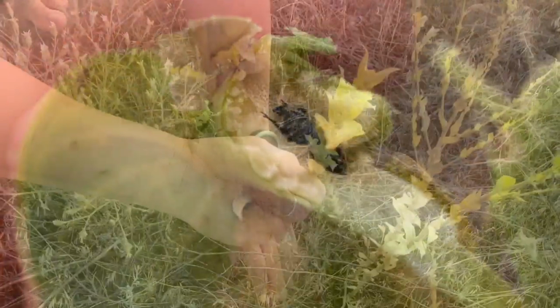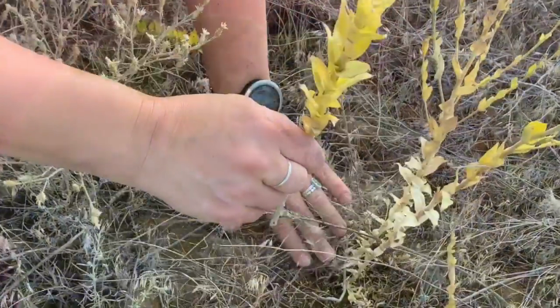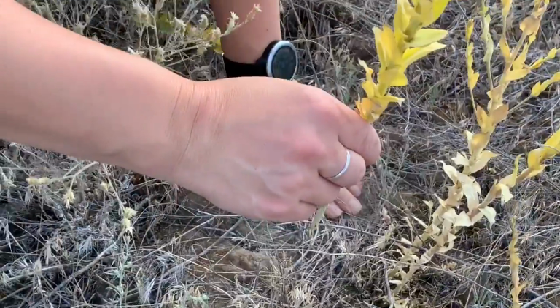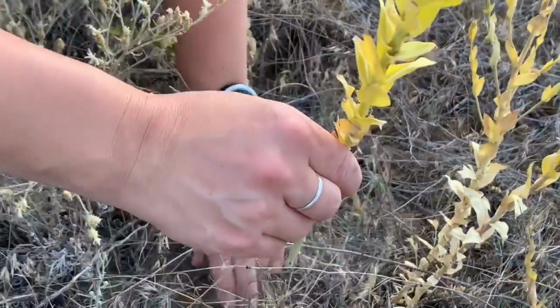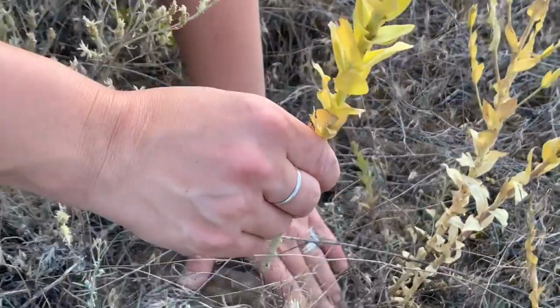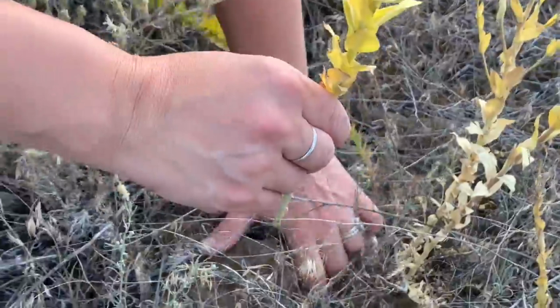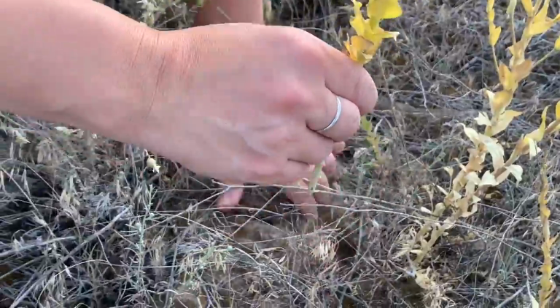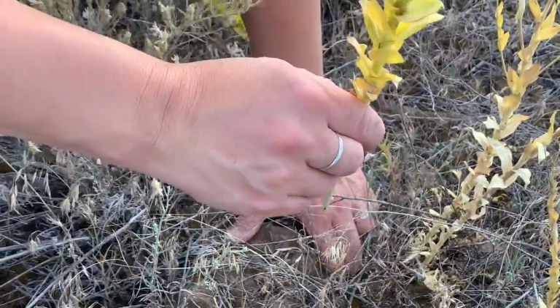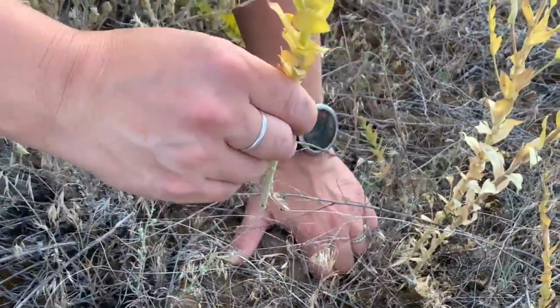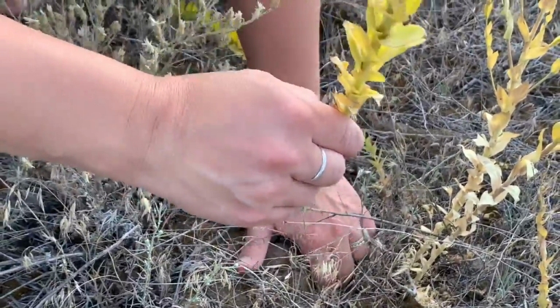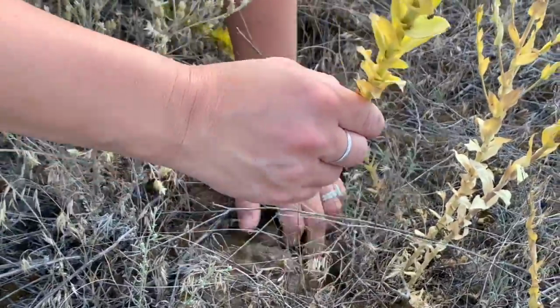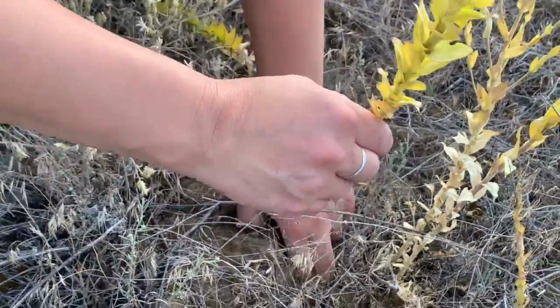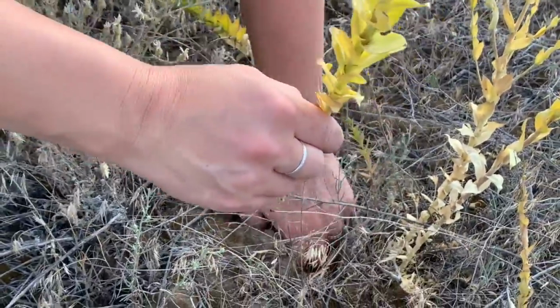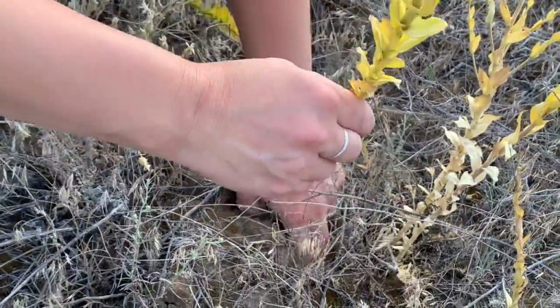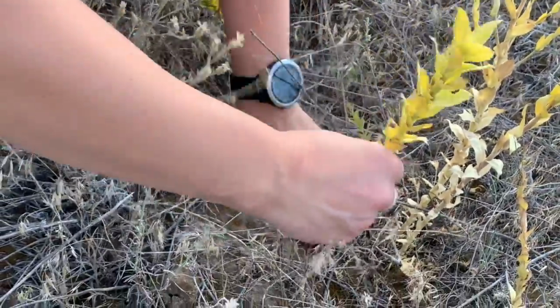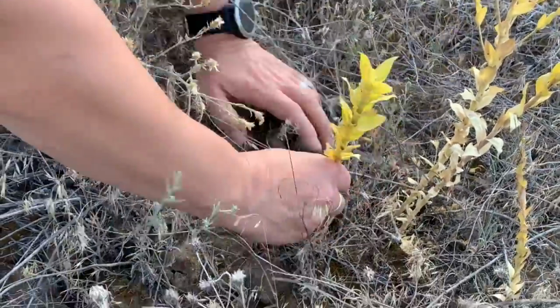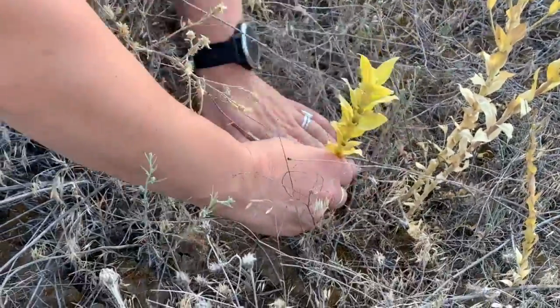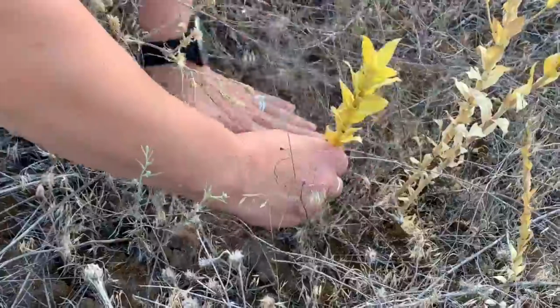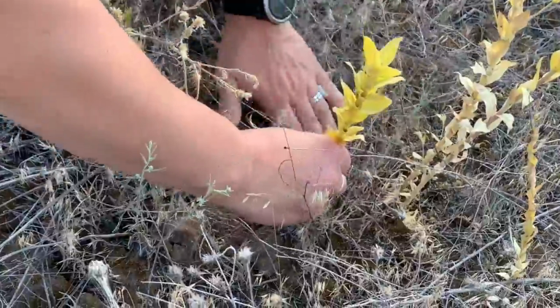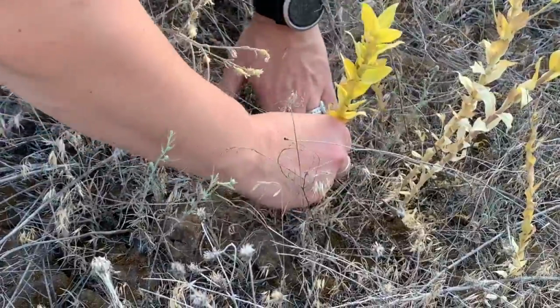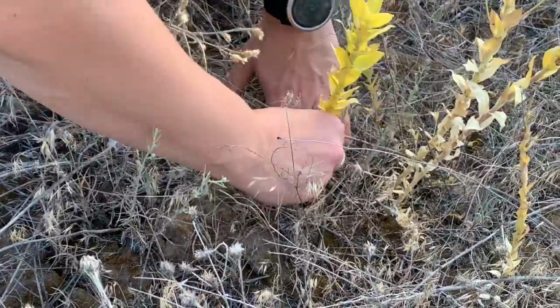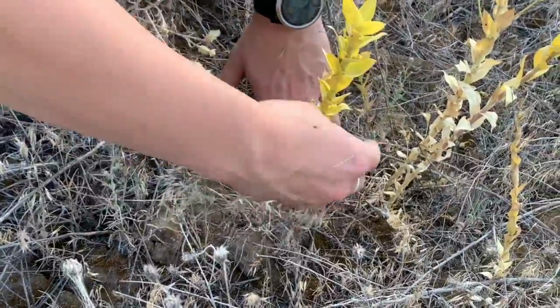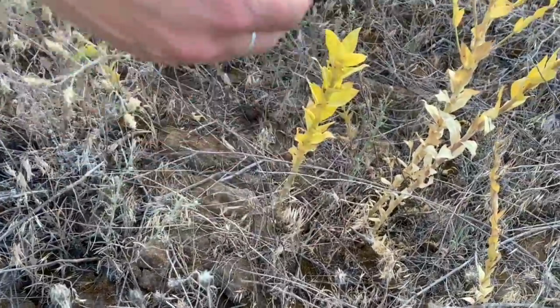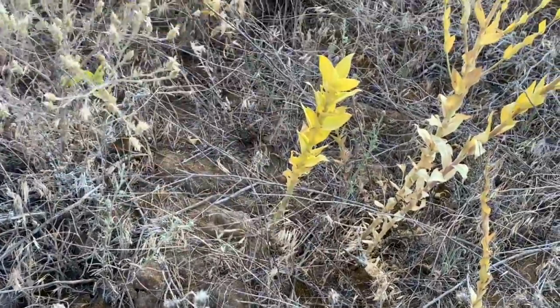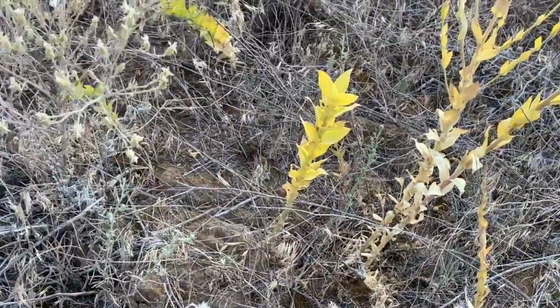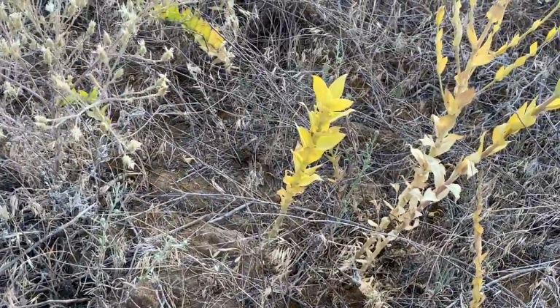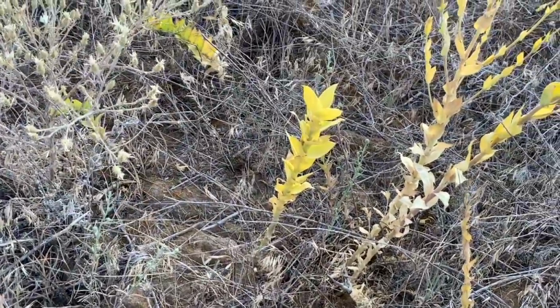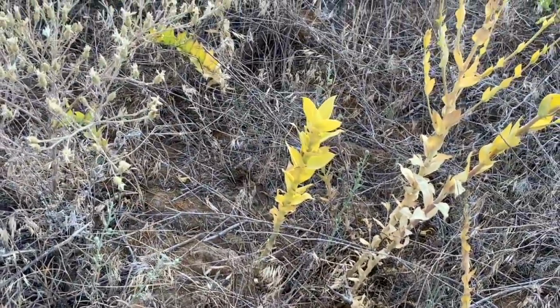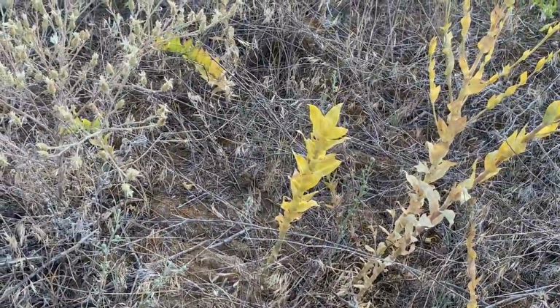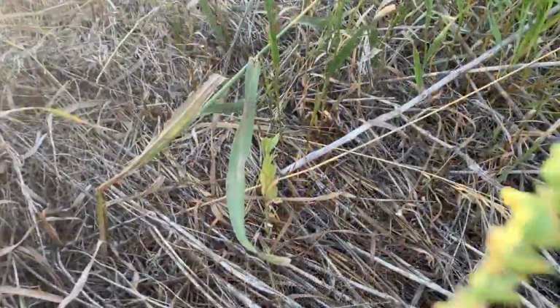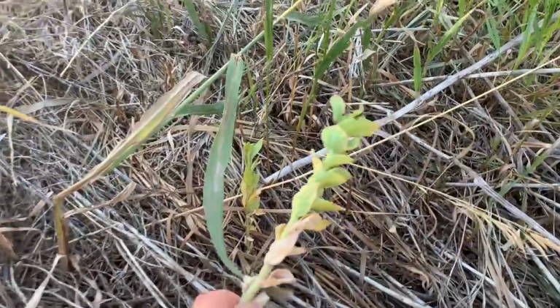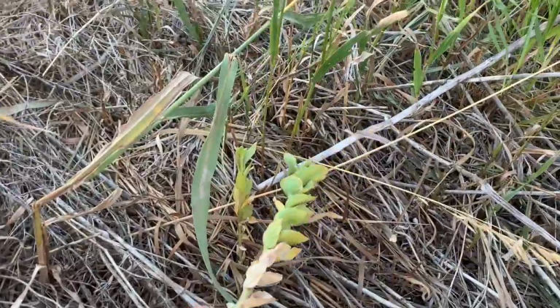Once you've found weevils, transfer the clipped Dalmatian toadflax stems to the areas you want to relocate them. Insert the clipped end of the stem upright into the soil if the ground isn't frozen. If frozen, just place the stems horizontally on the new field.